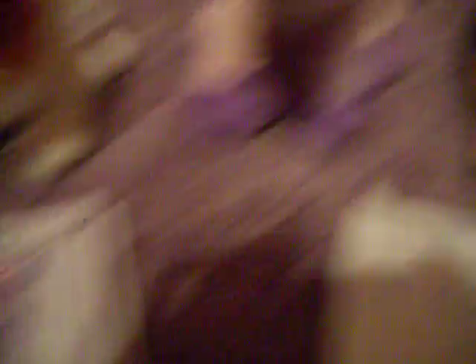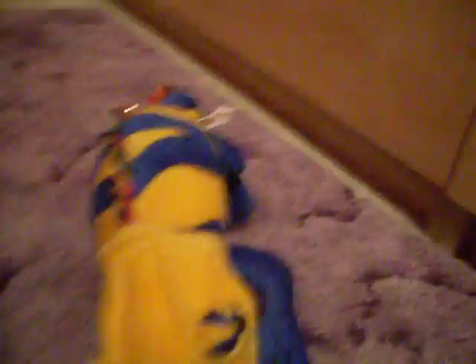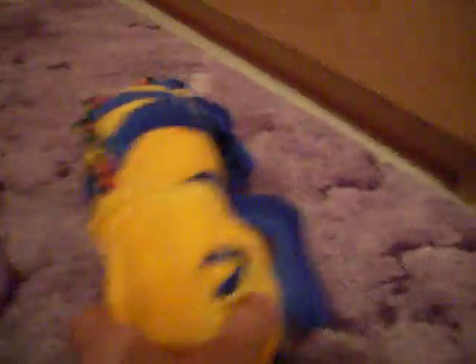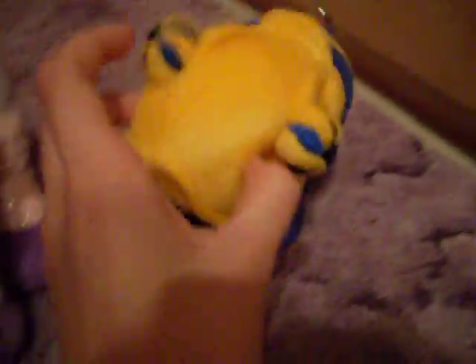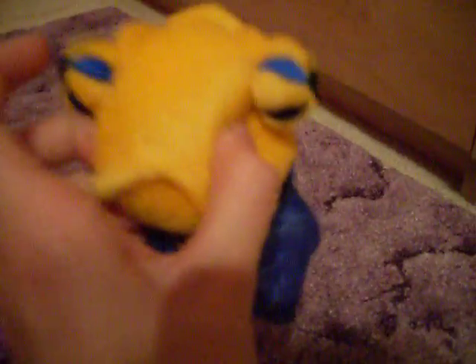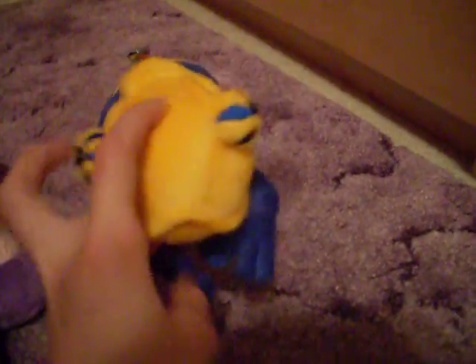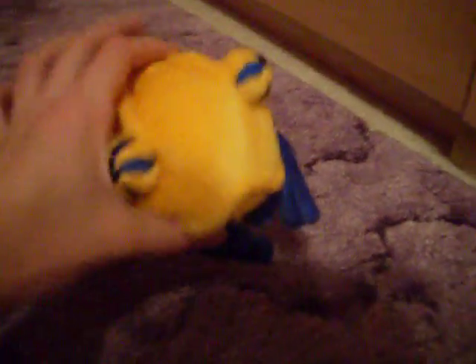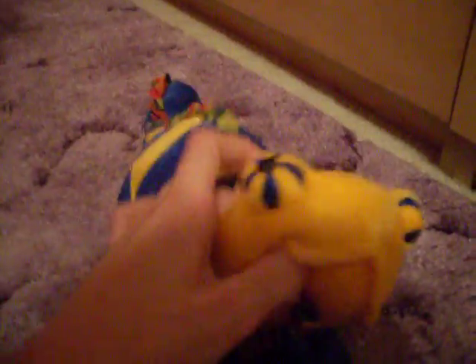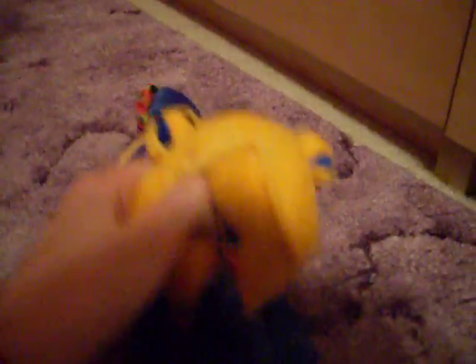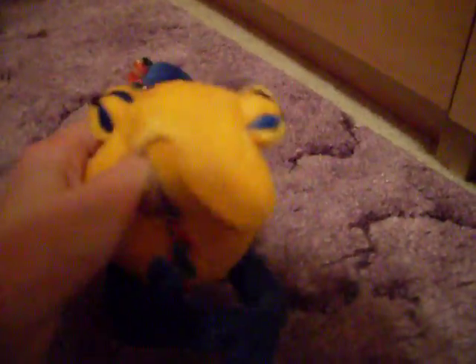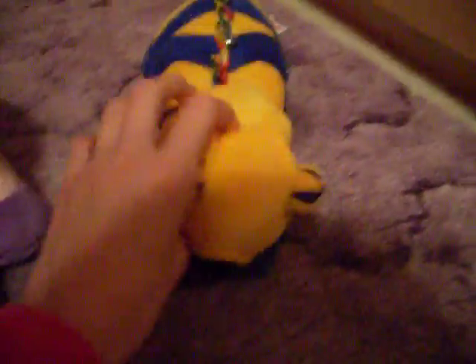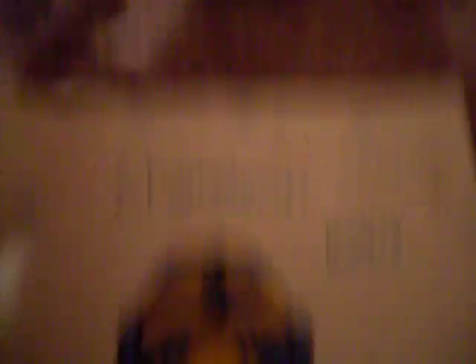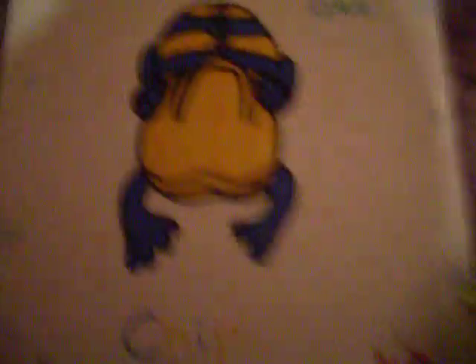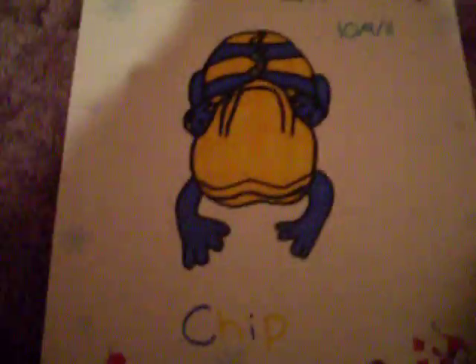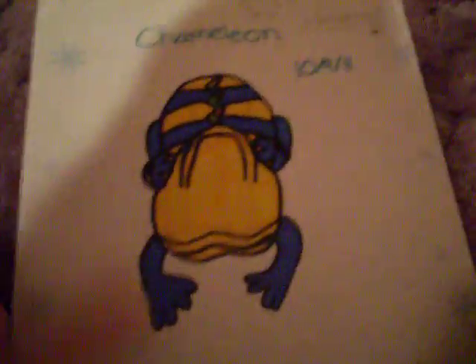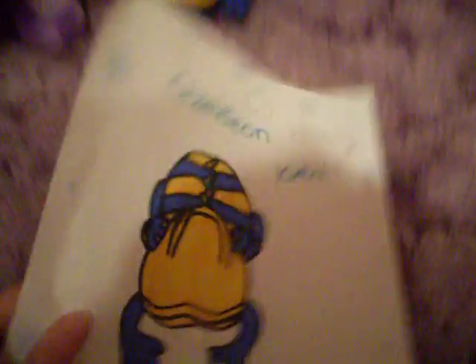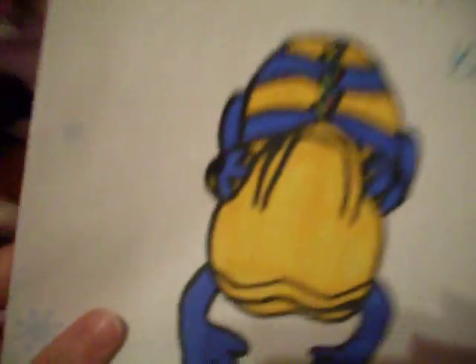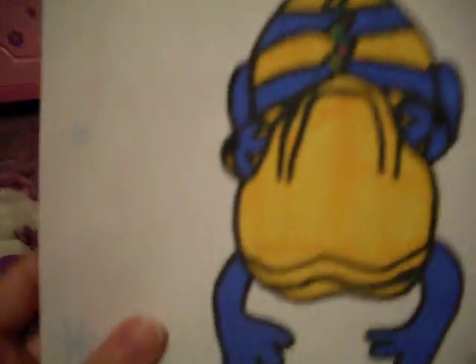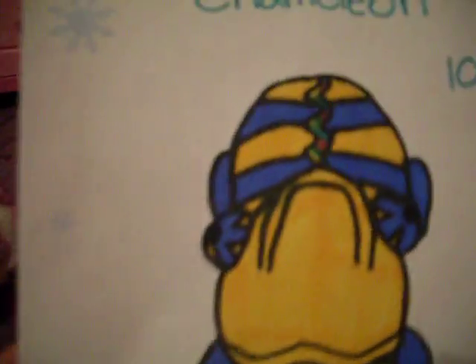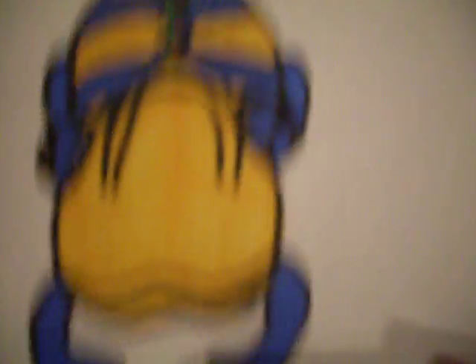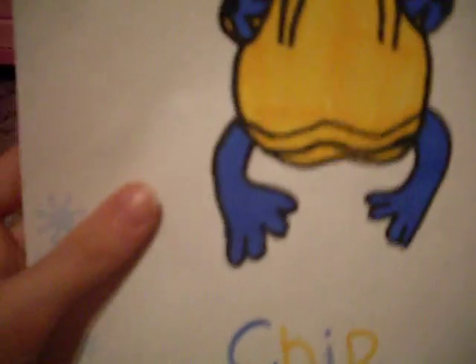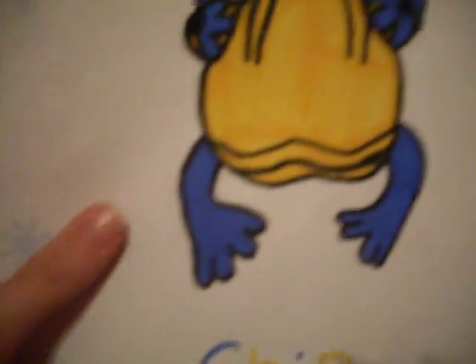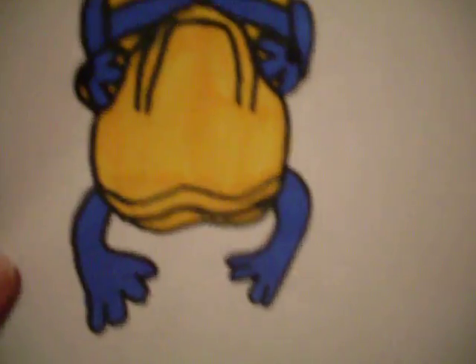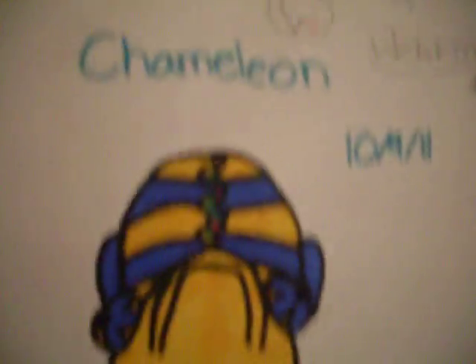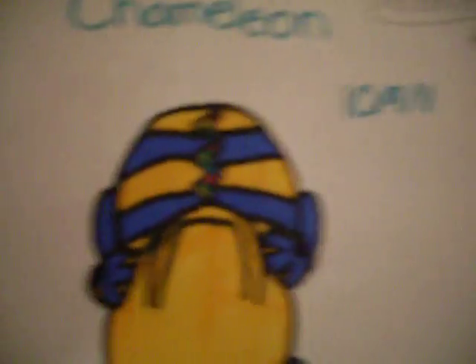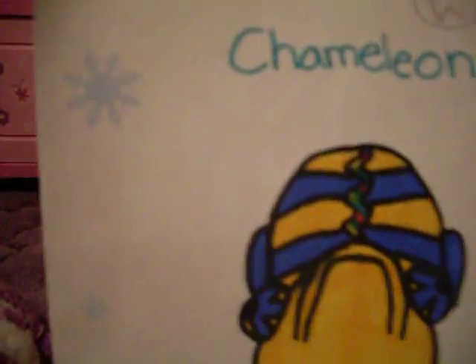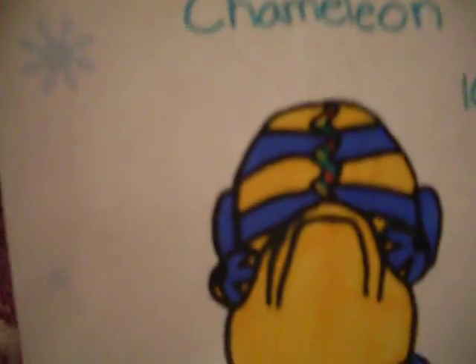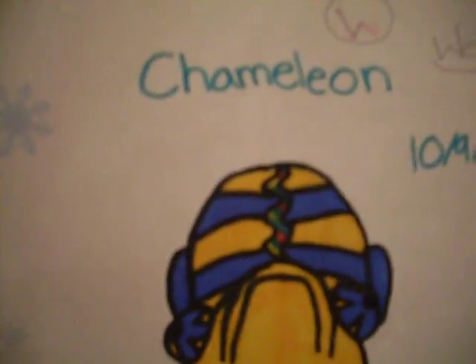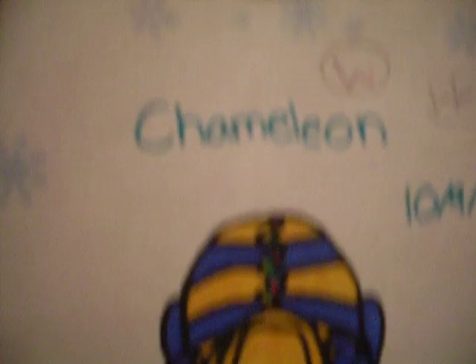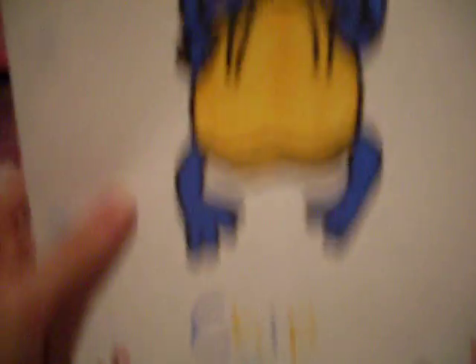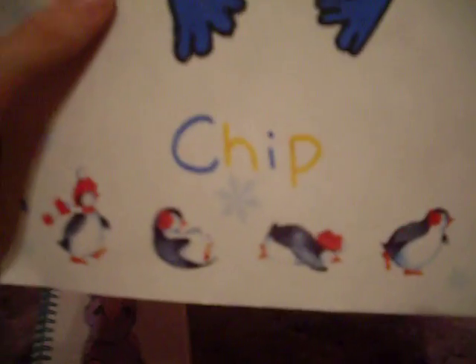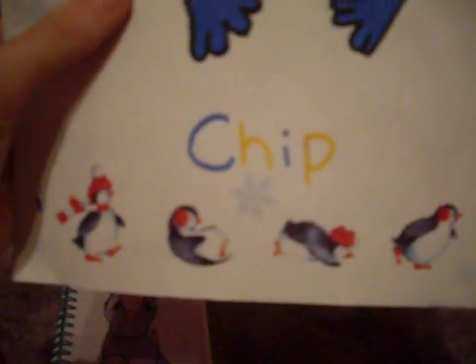I also made Chip, my chameleon. This one I colored with markers, so it's a little bit different.